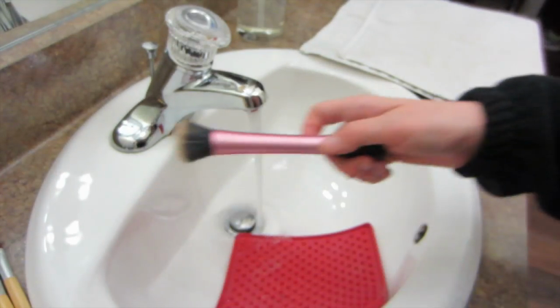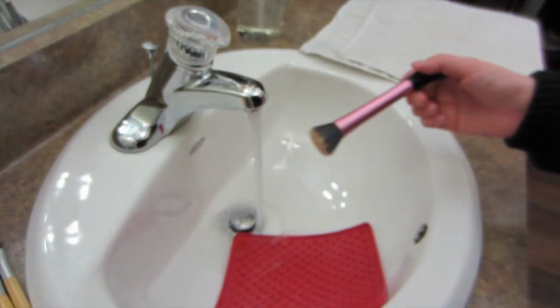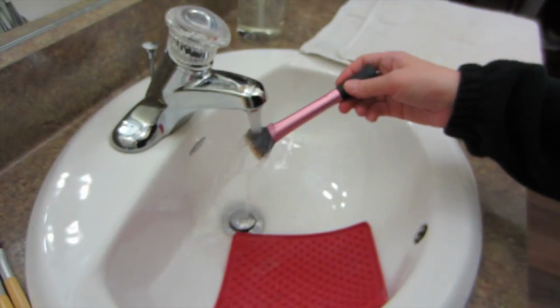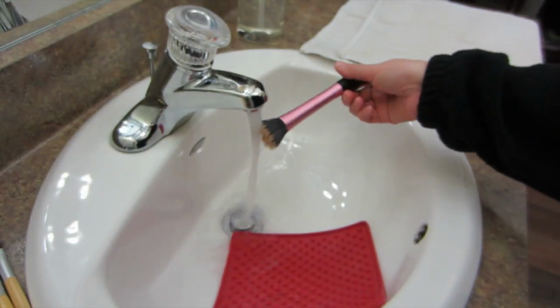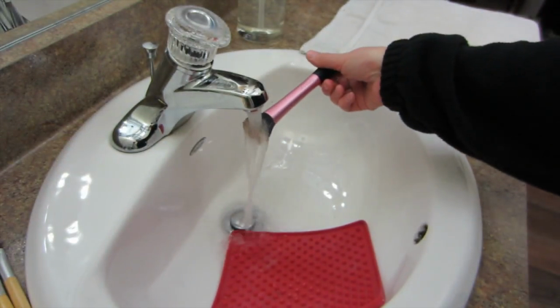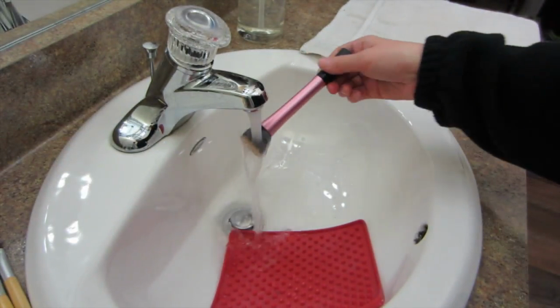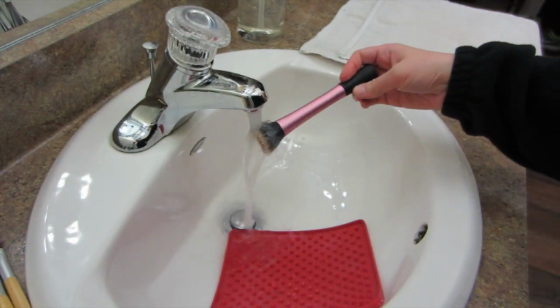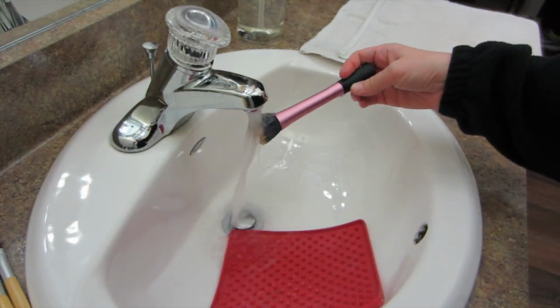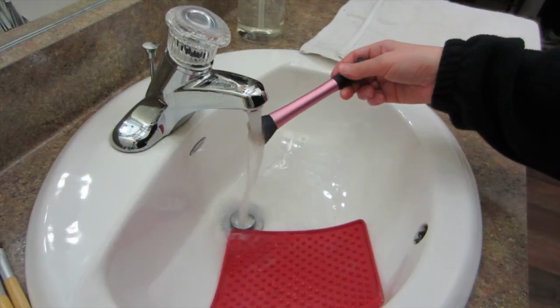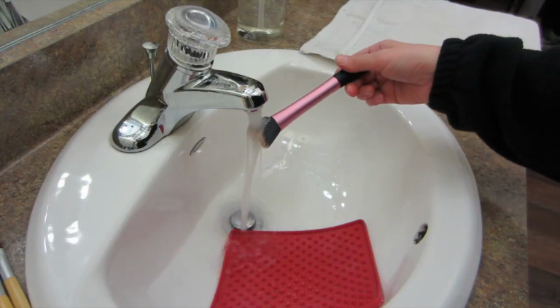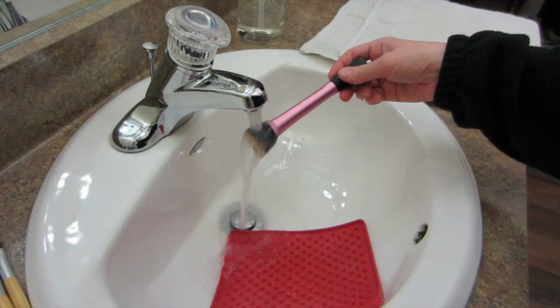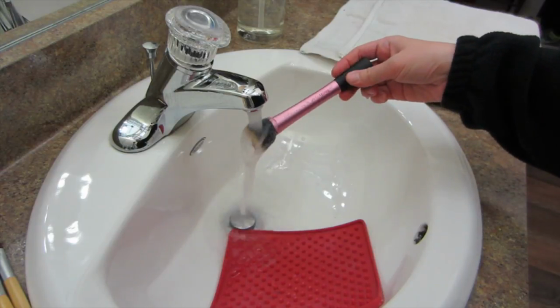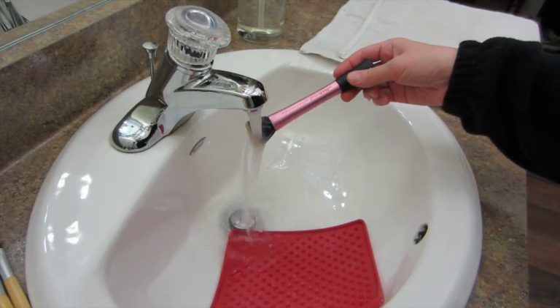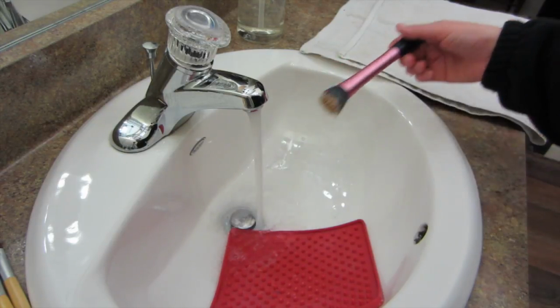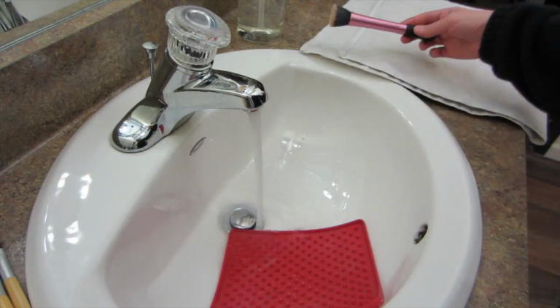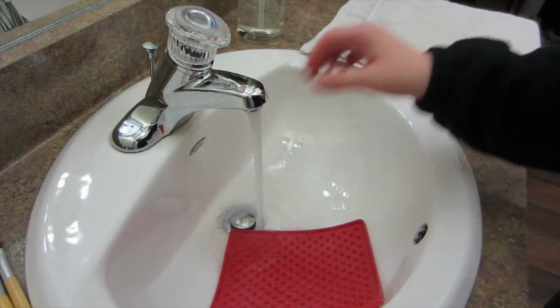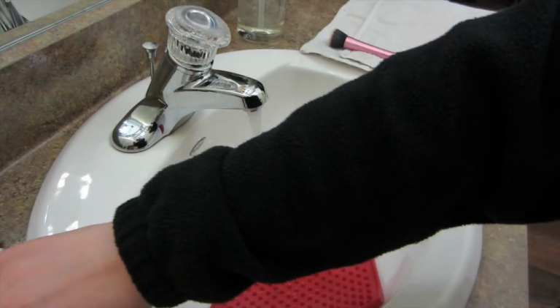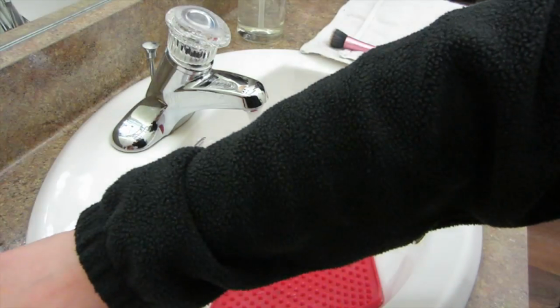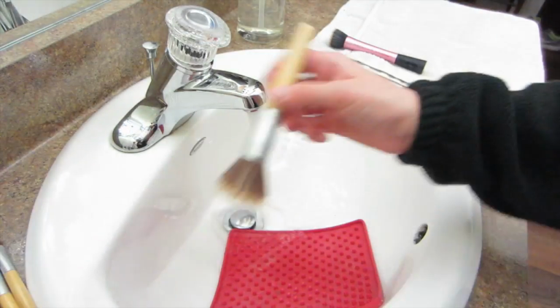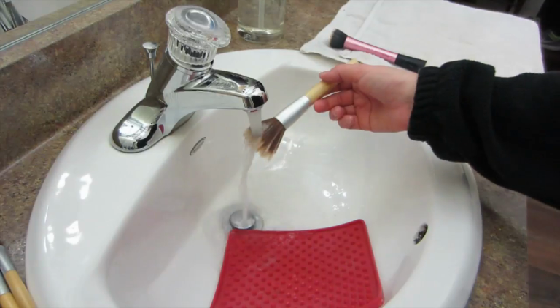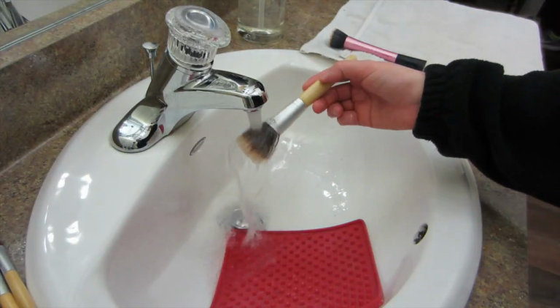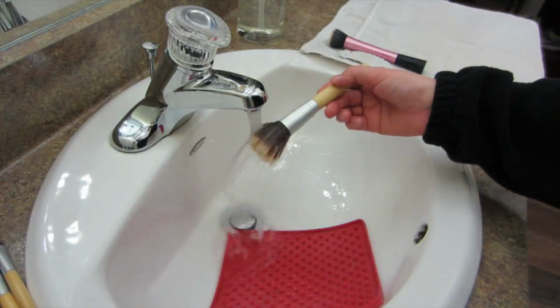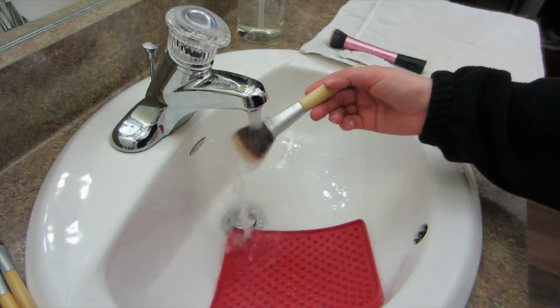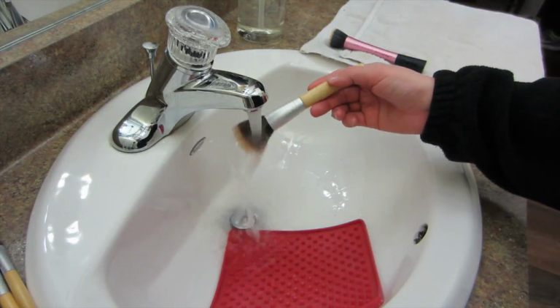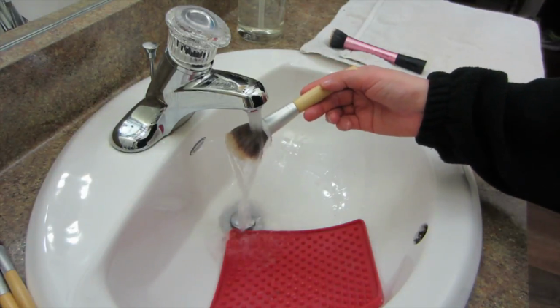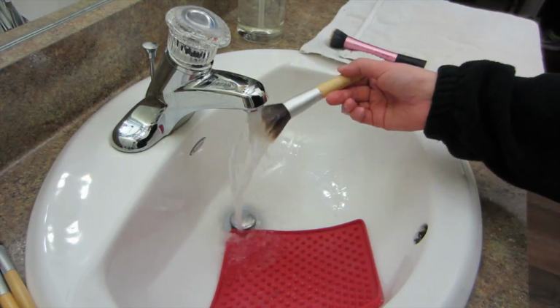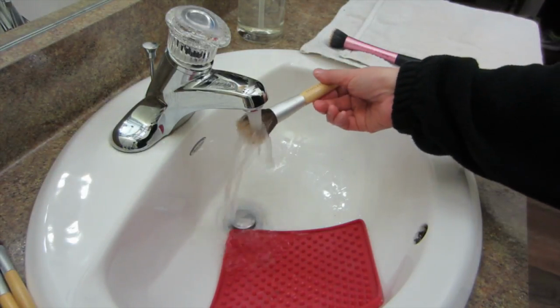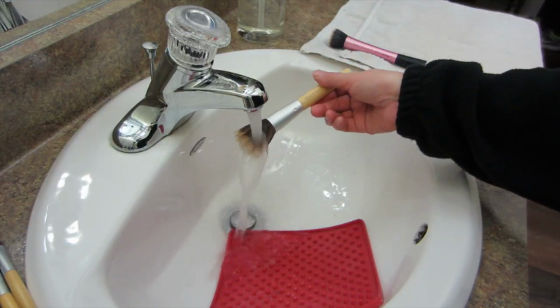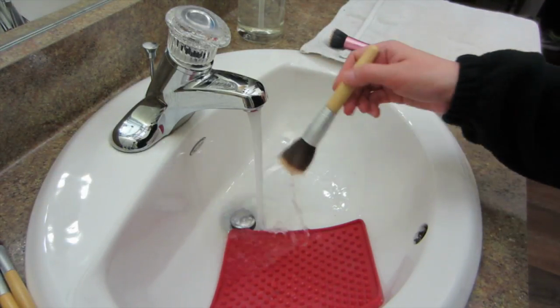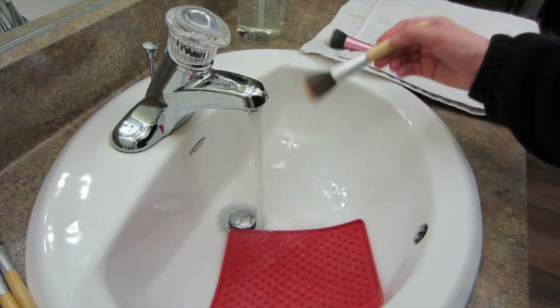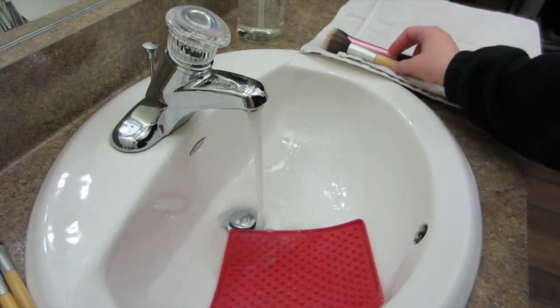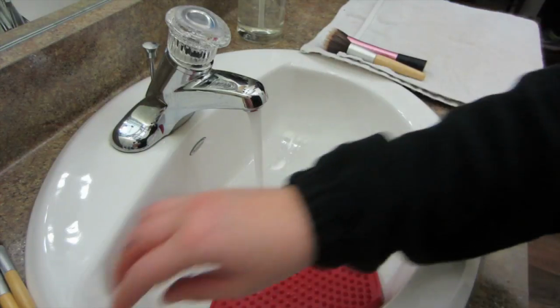You'll notice that I'm facing the brushes down while I'm rinsing them, and this is beneficial because if water seeps in above where the bristles are, it'll loosen the glue and then all your hairs will start to fall out of your brush.